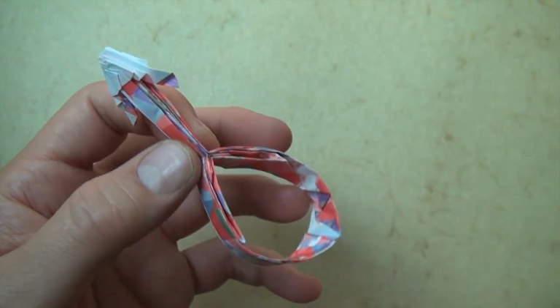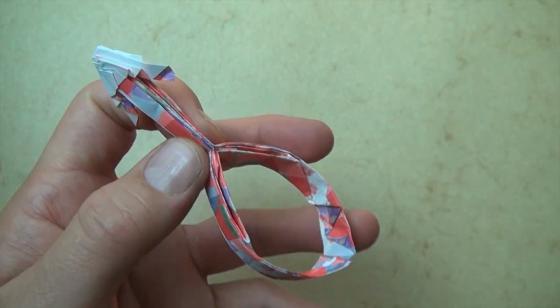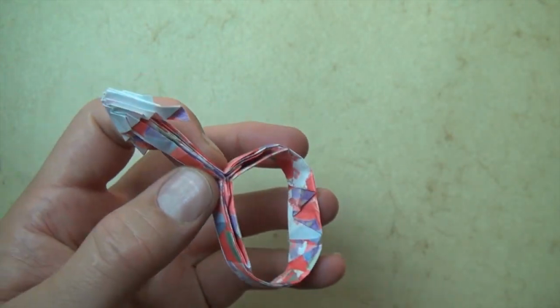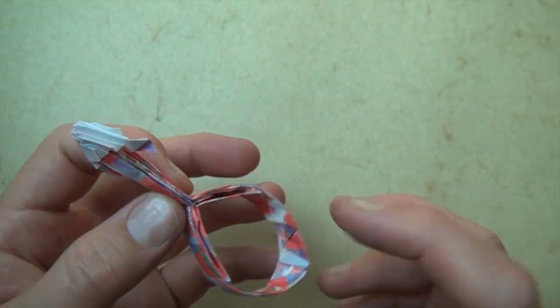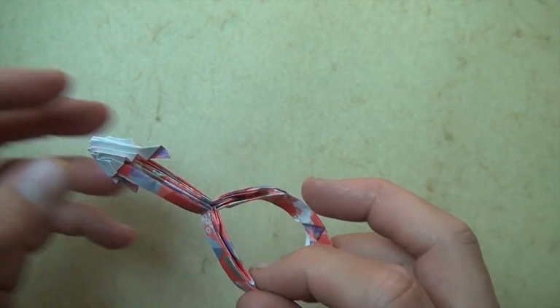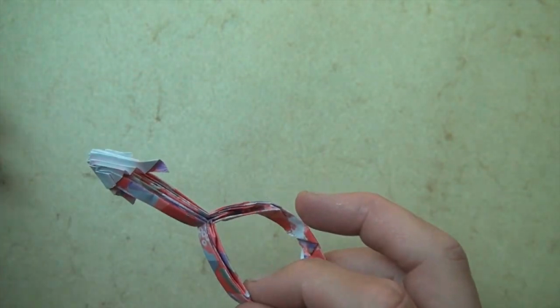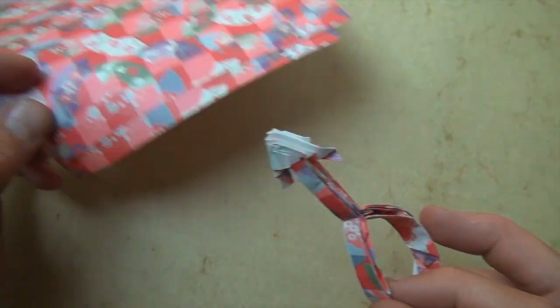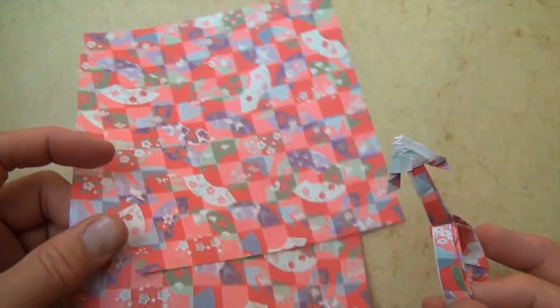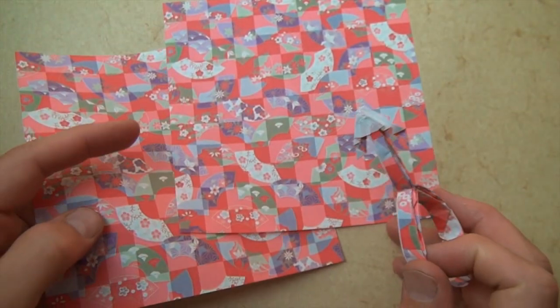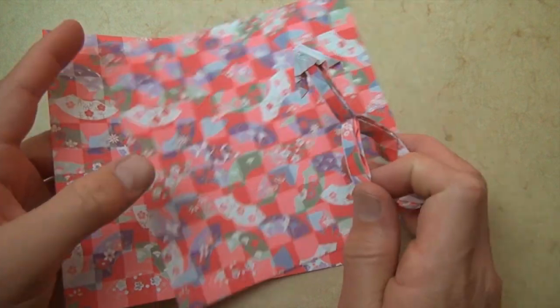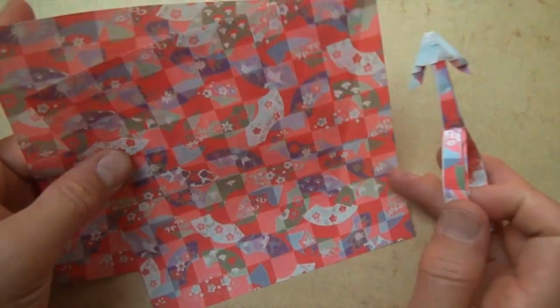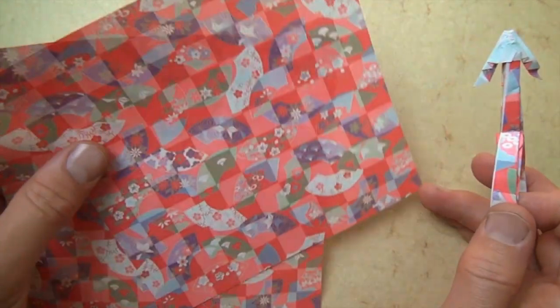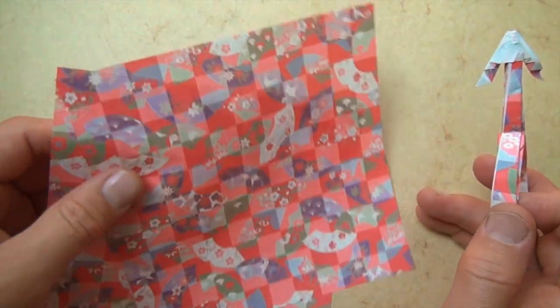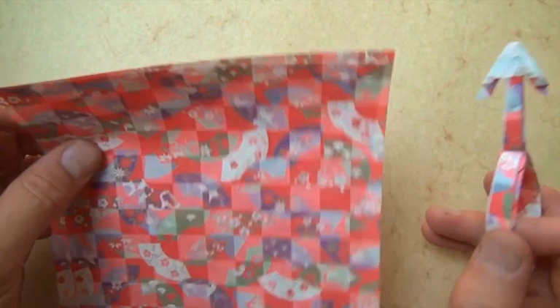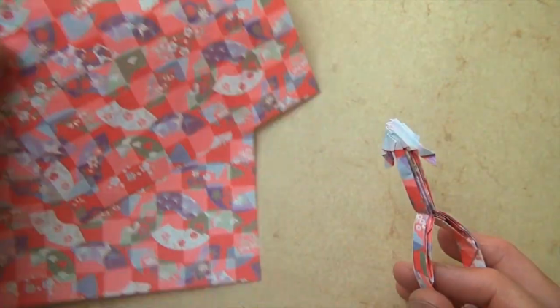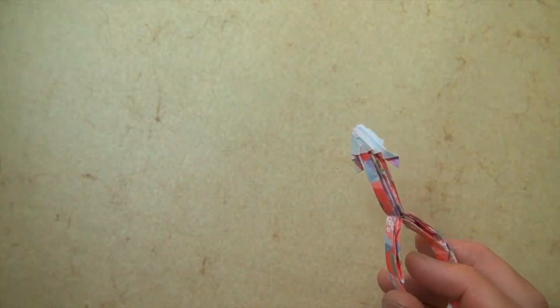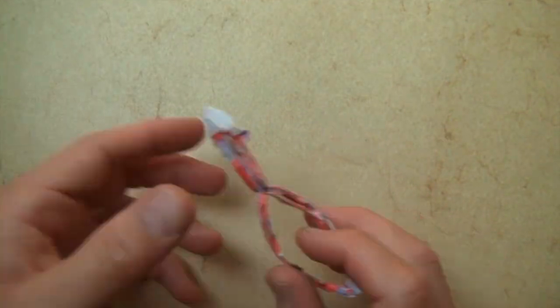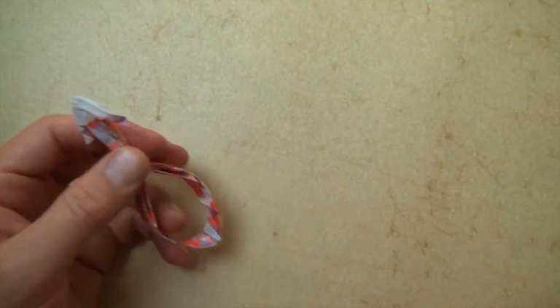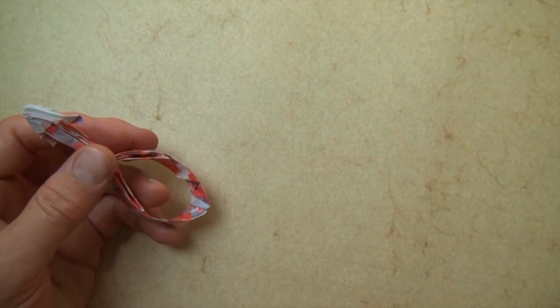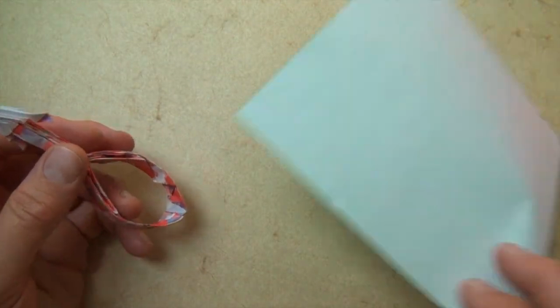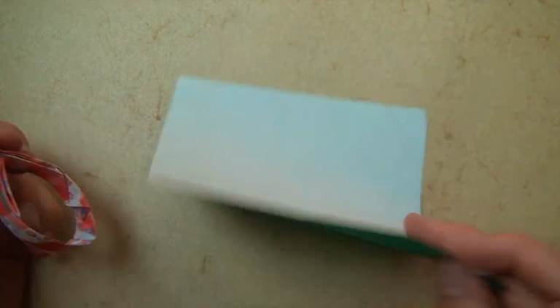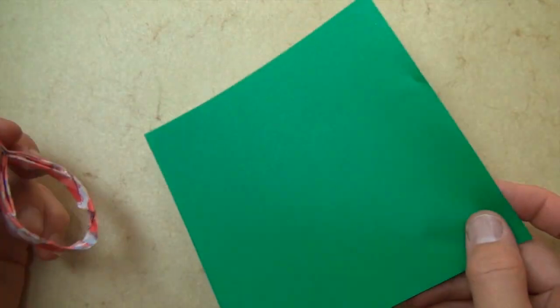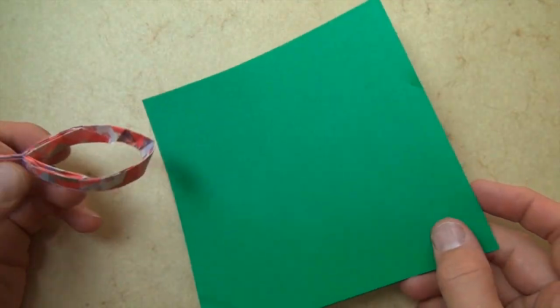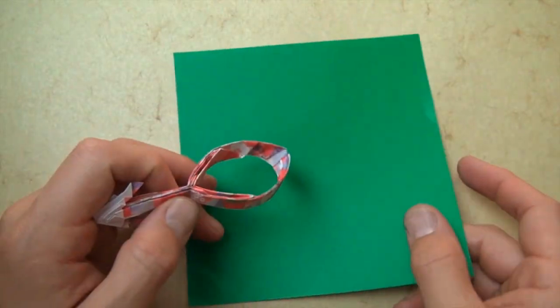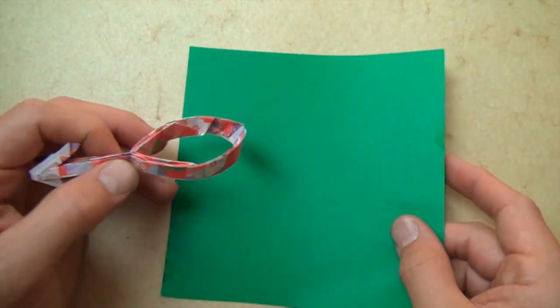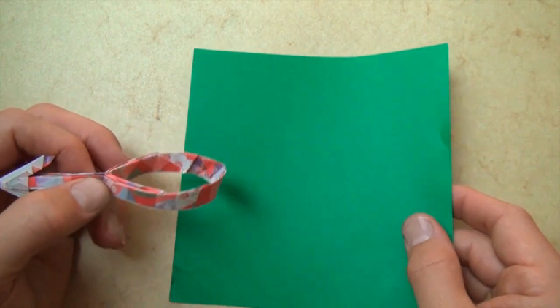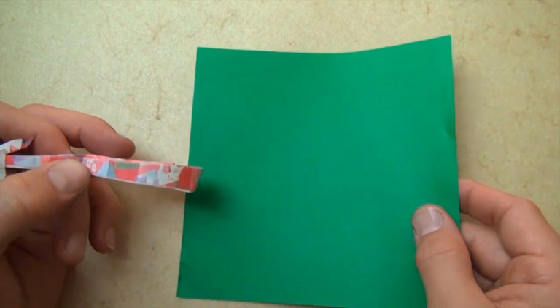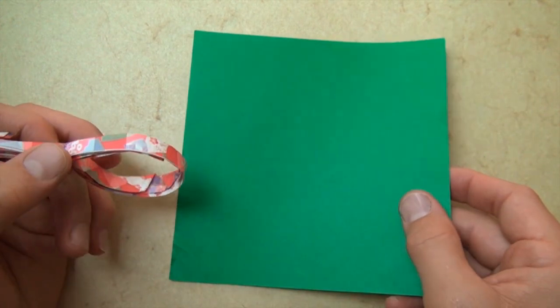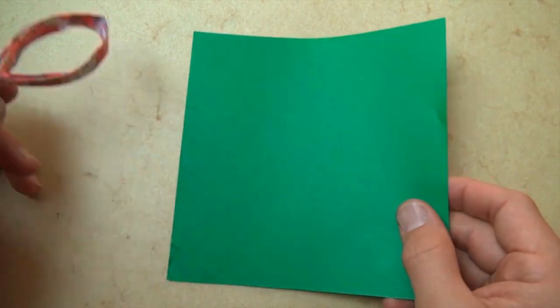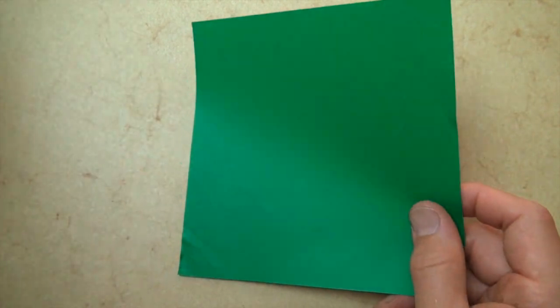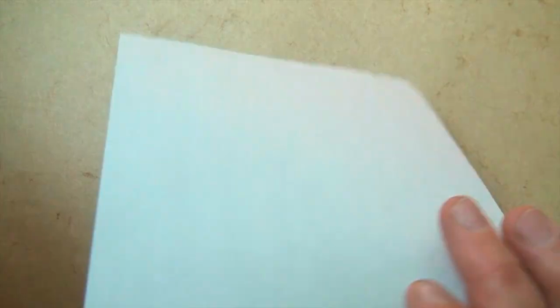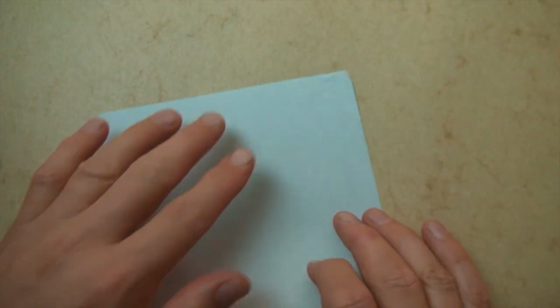So this model I folded from this decorative paper — I think it's called Chiogami. Well, I'm just going to show you how to fold it out of an ordinary 6 inch square of kami.